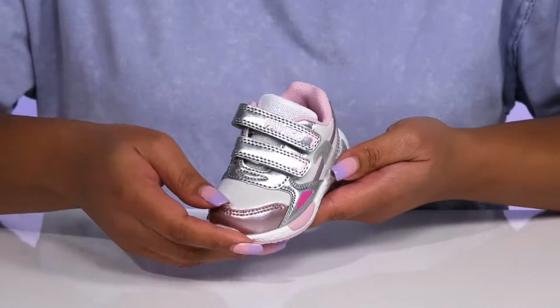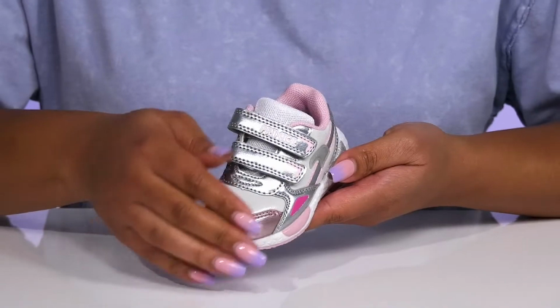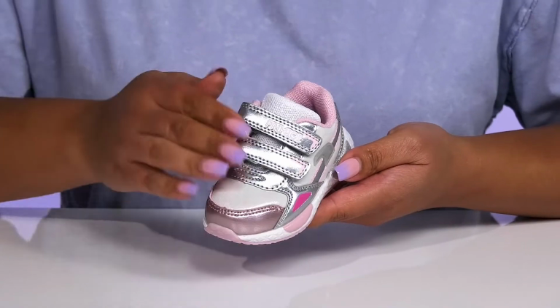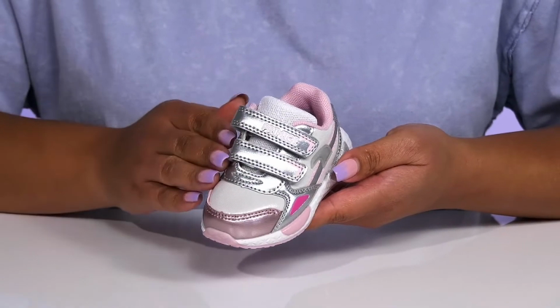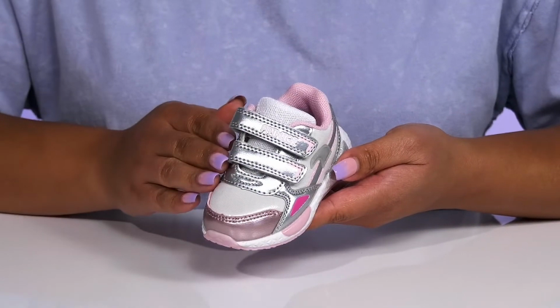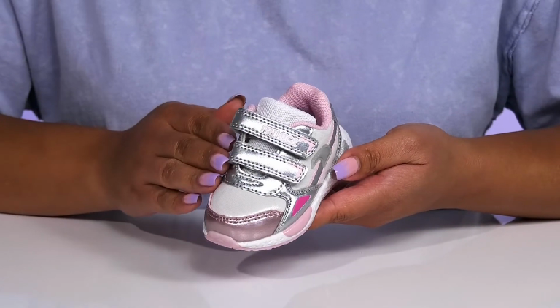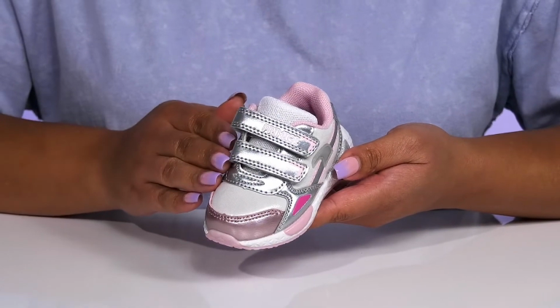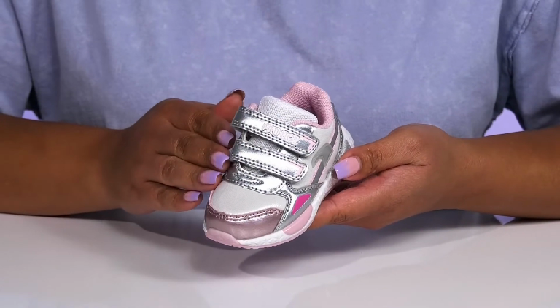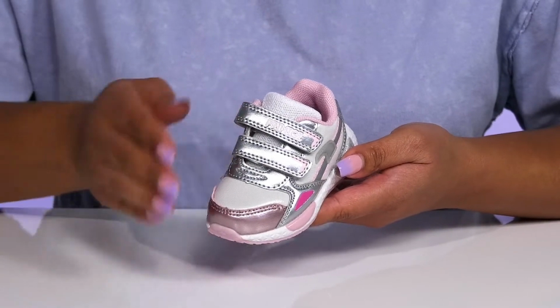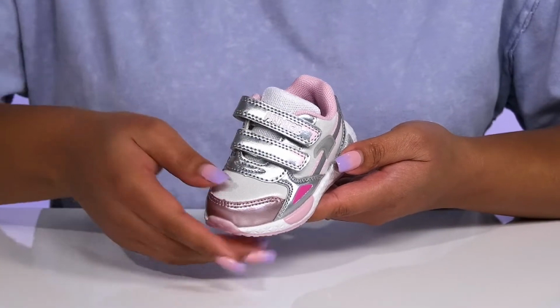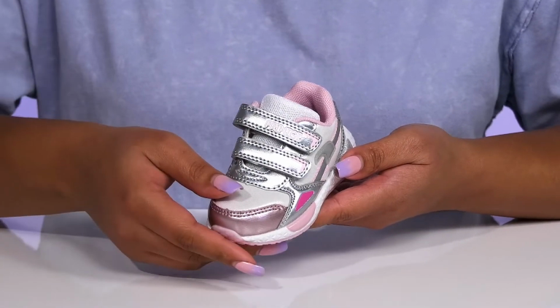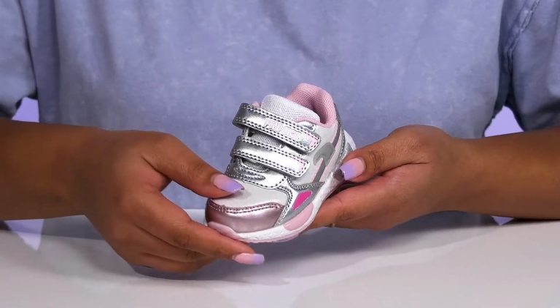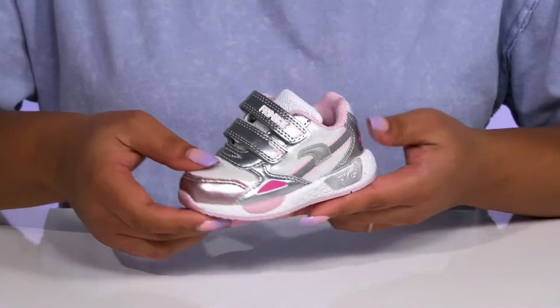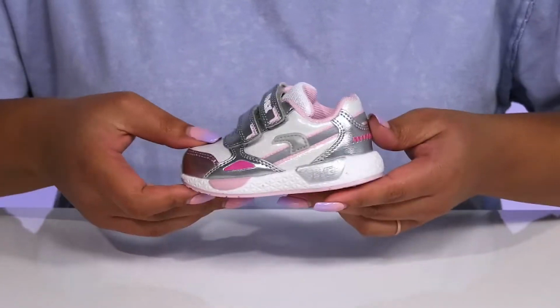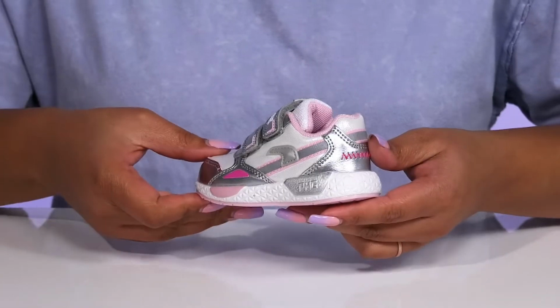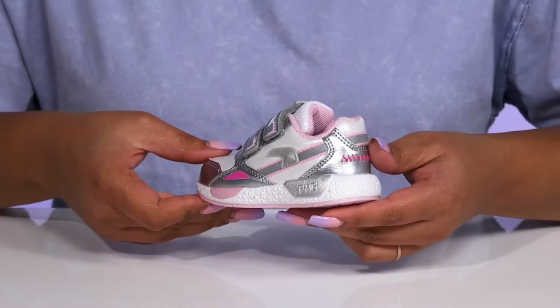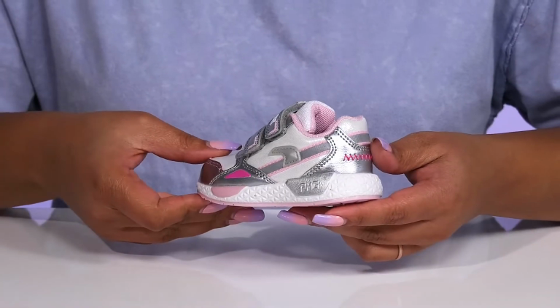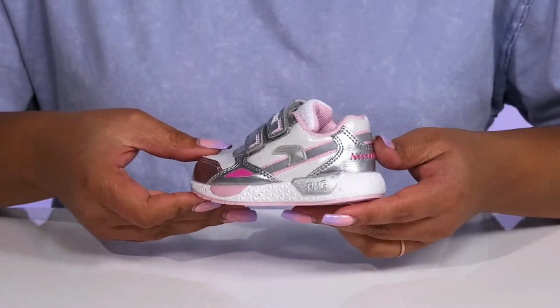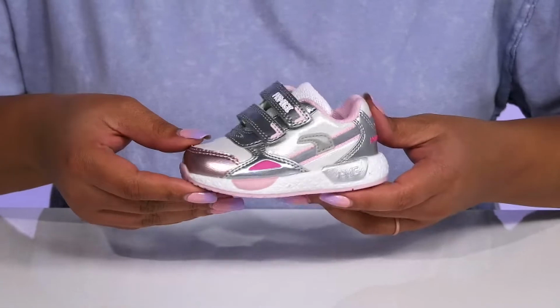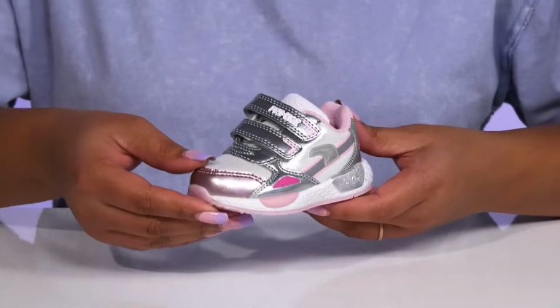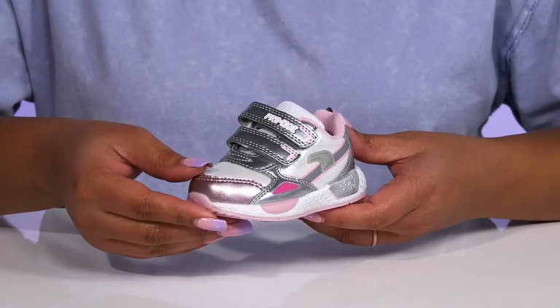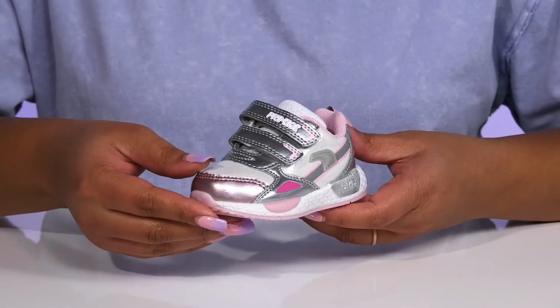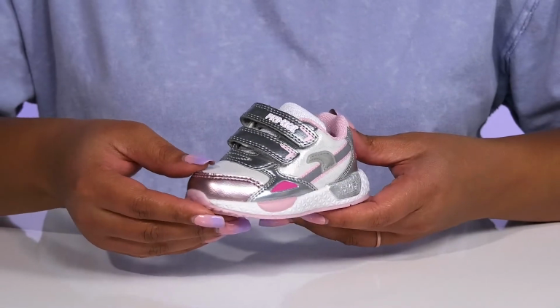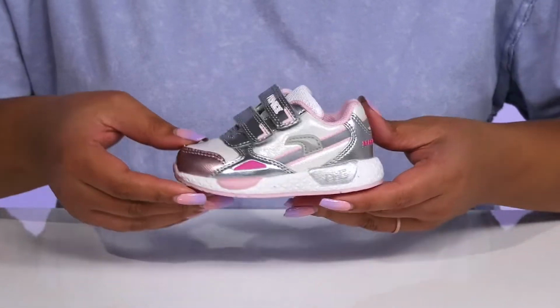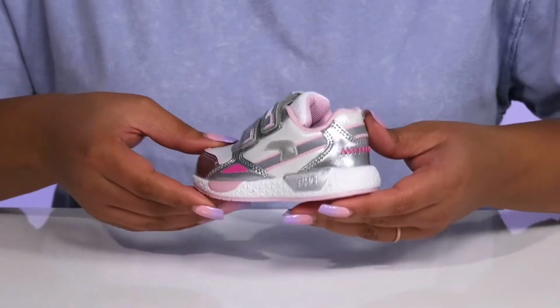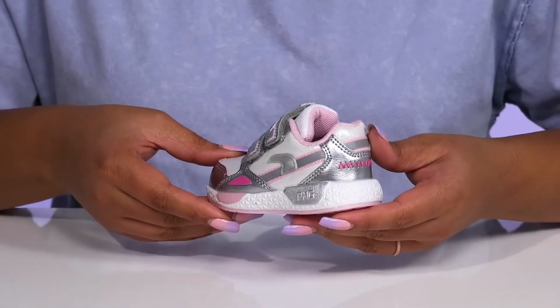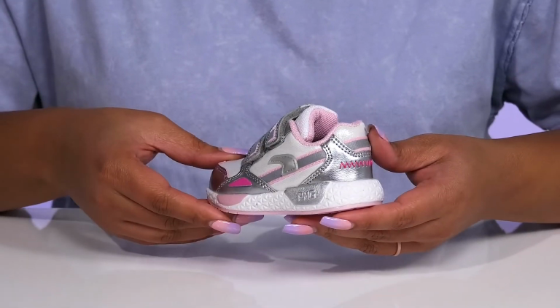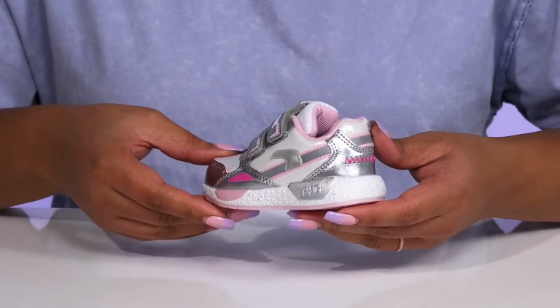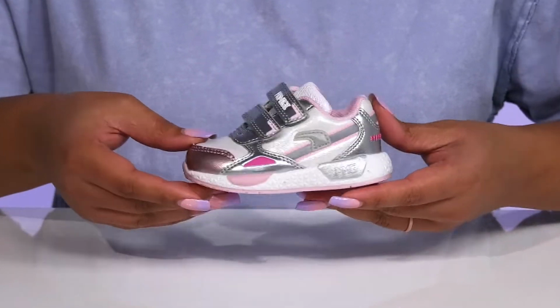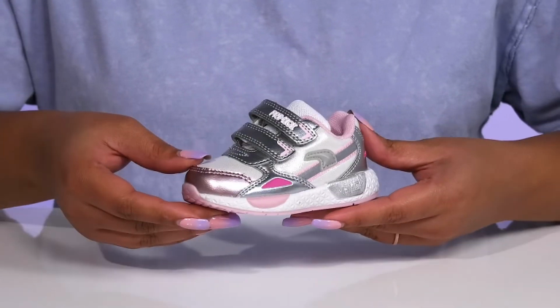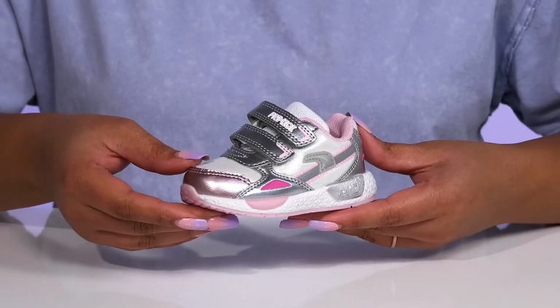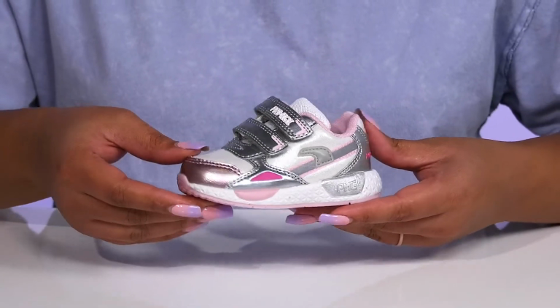They have some contrasting colored overlays with some shimmery and metallic finishes, giving them a cool sports style they'll want to show off at the playground.